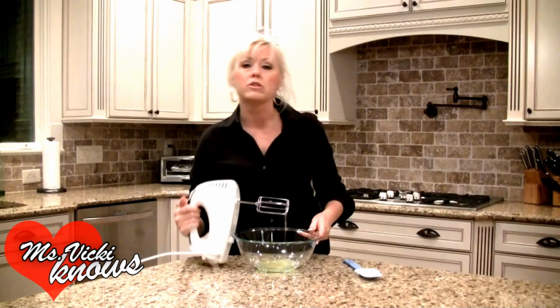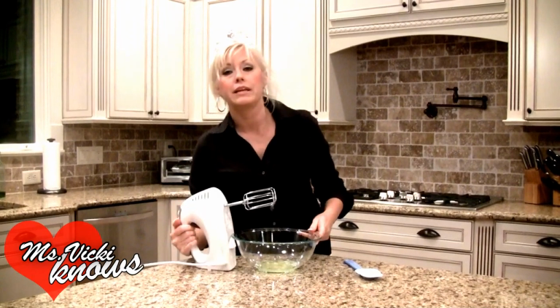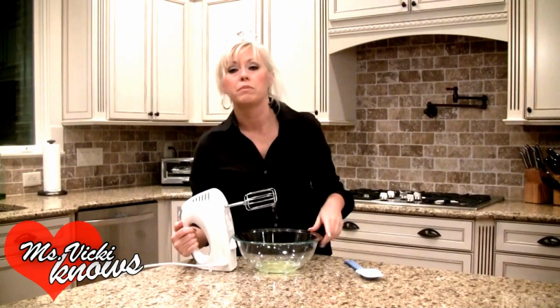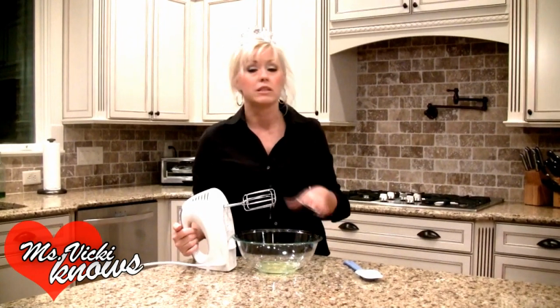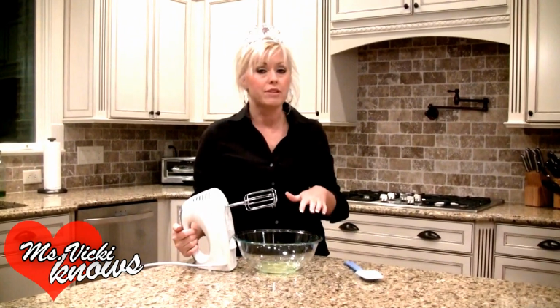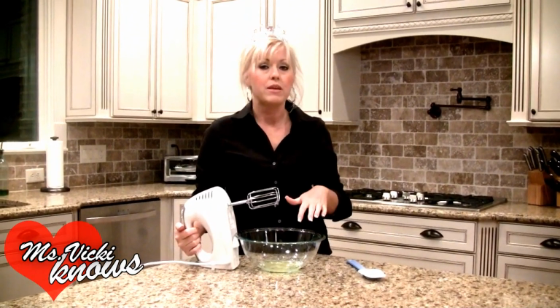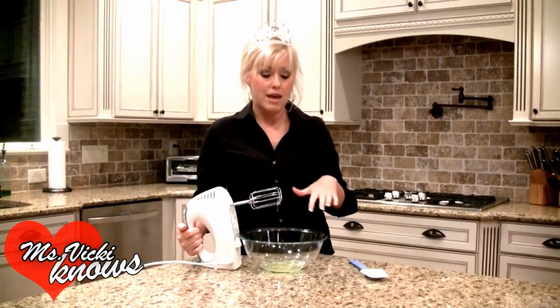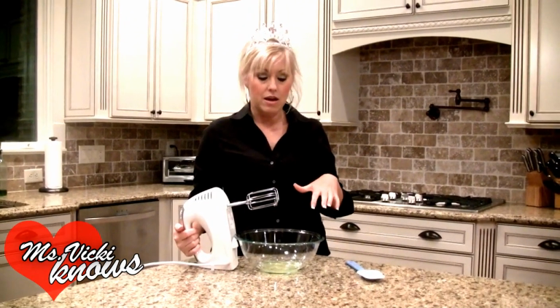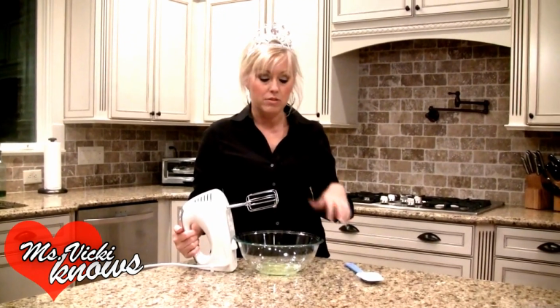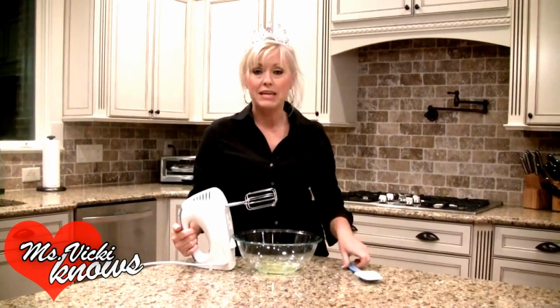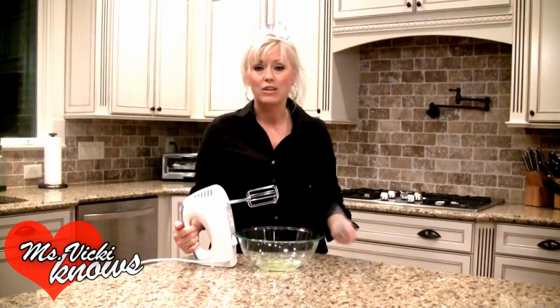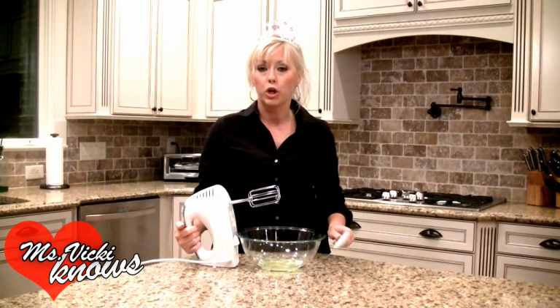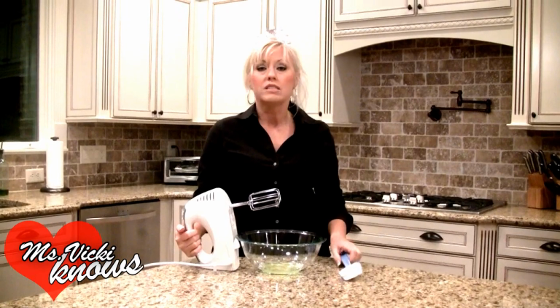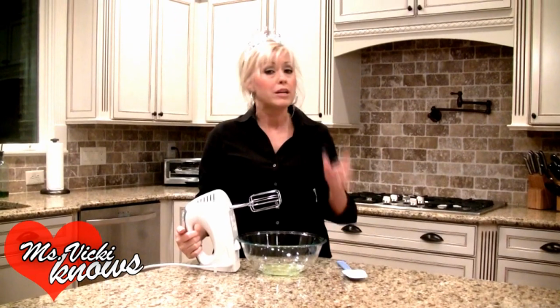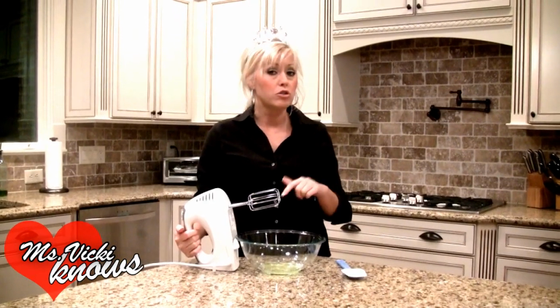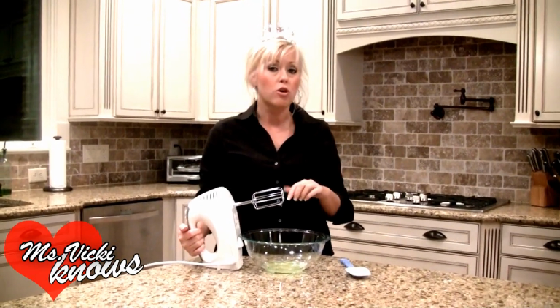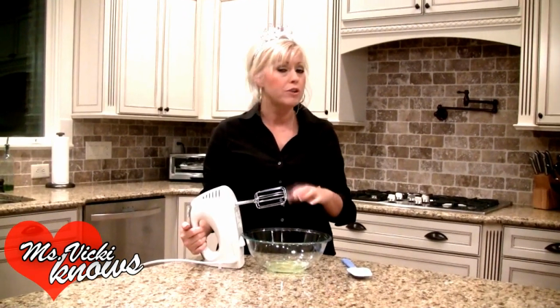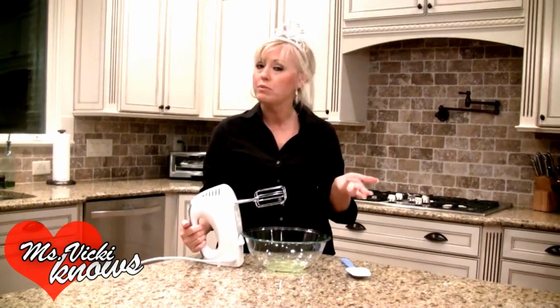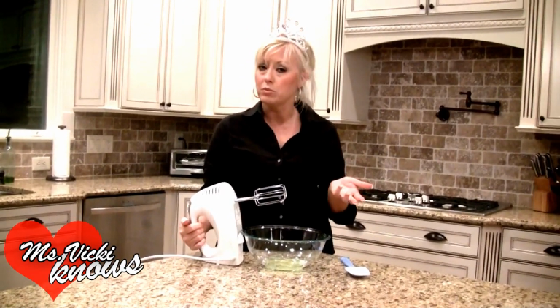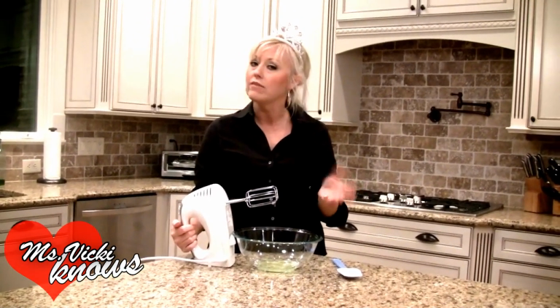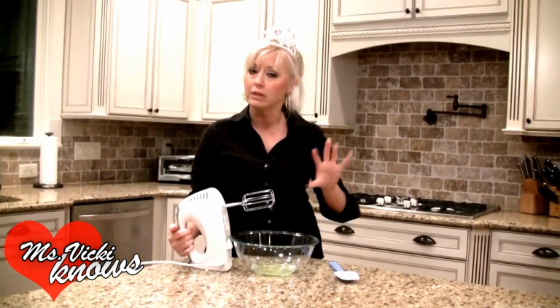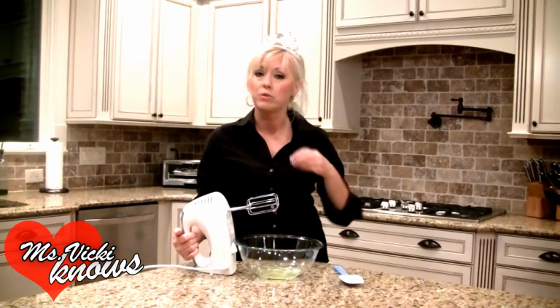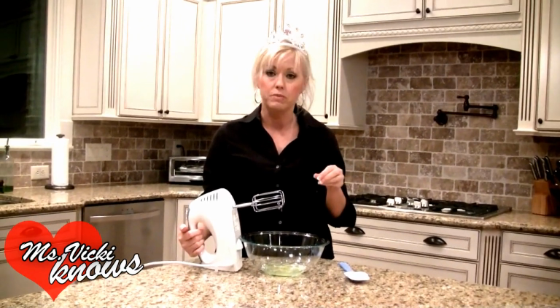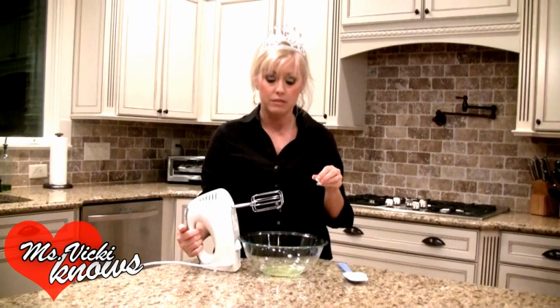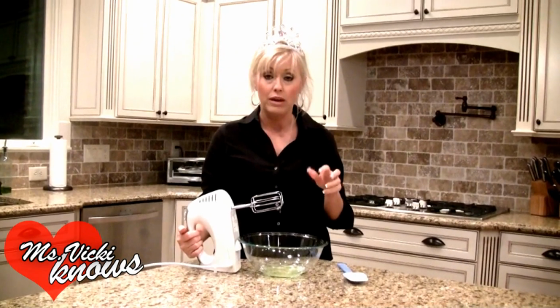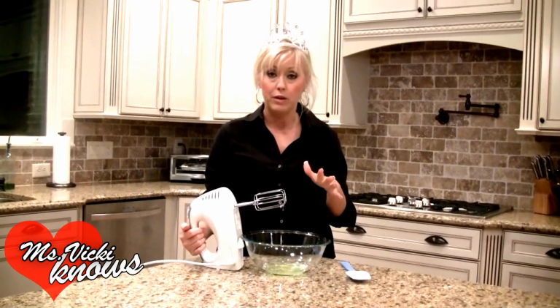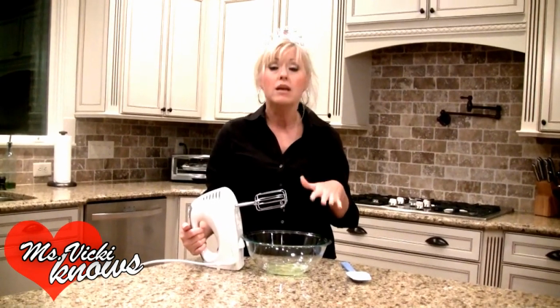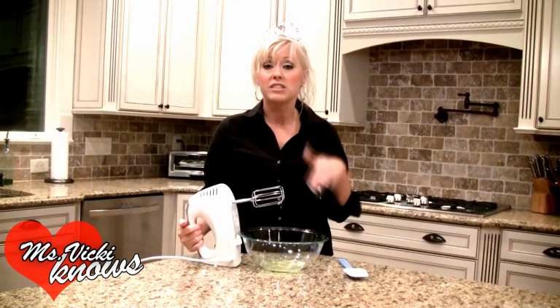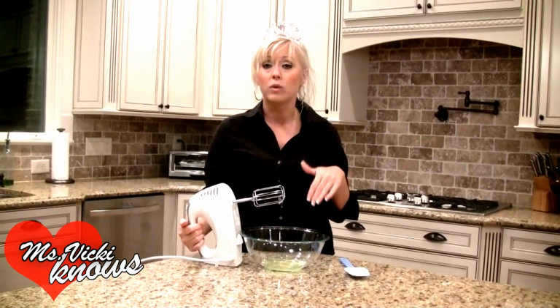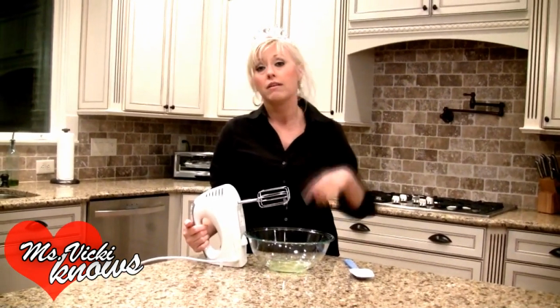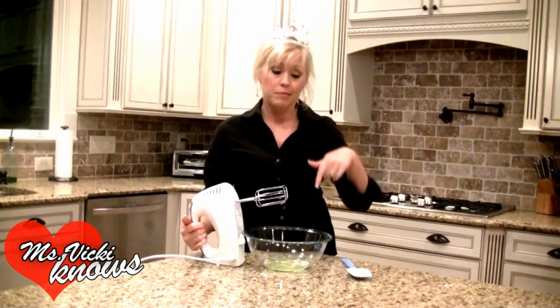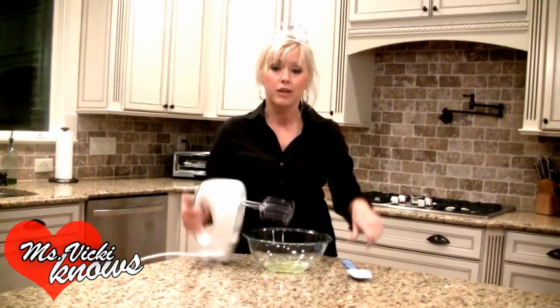We're going to start beating it — beat it until it's light and fluffy and the peaks stand on their own. Some people like to use cream of tartar and you can put a teaspoon of it if you believe it helps hold up the peaks of the meringue. It's going to take a little while, so let me get started.